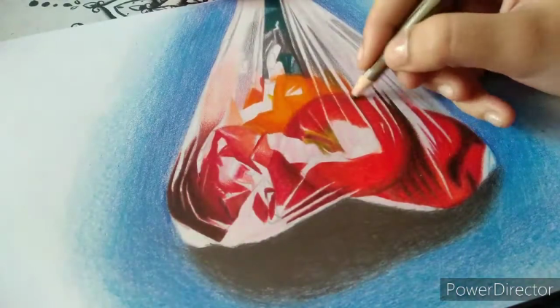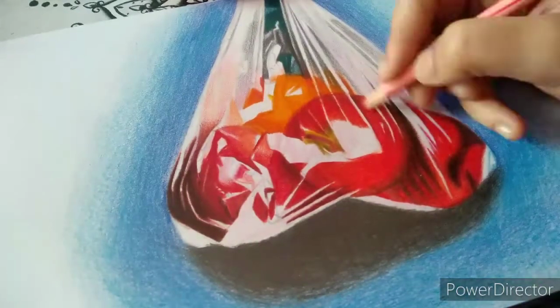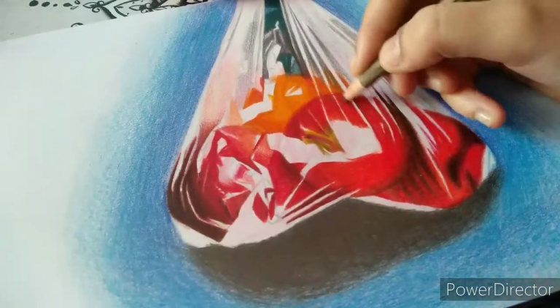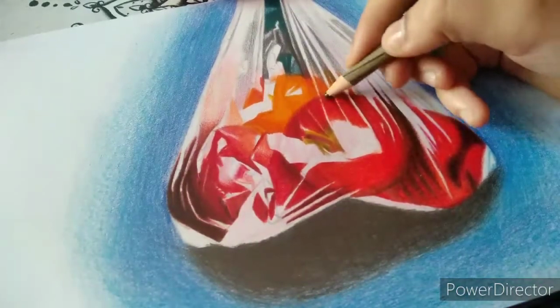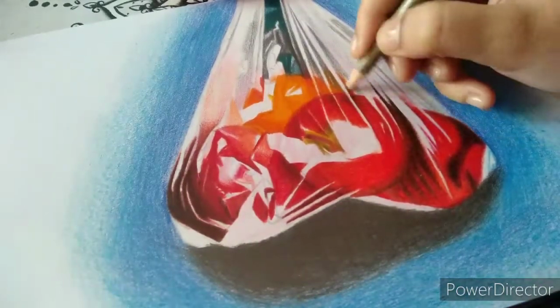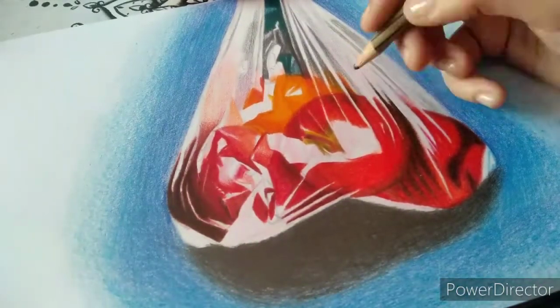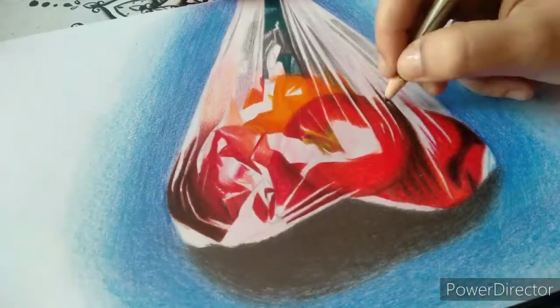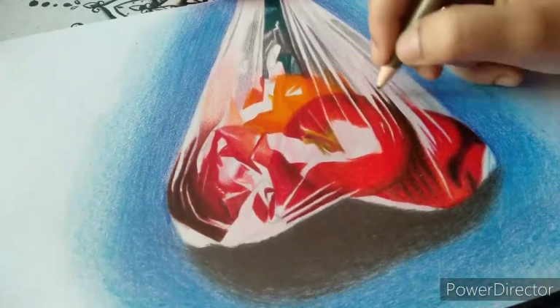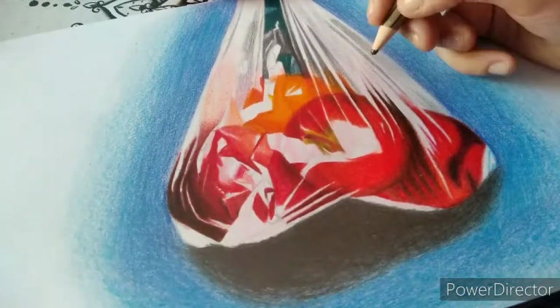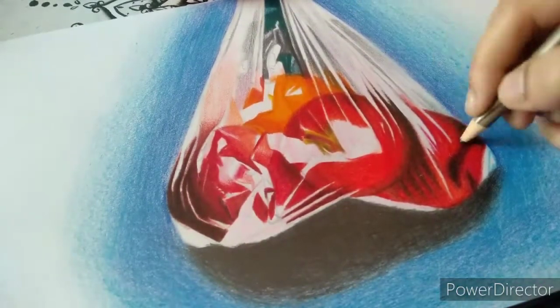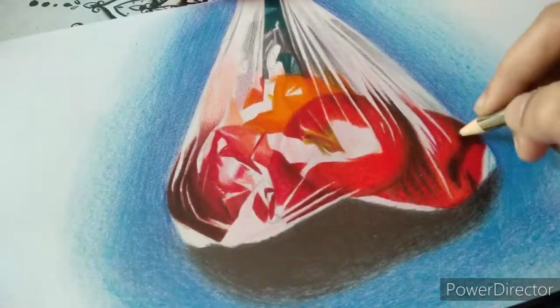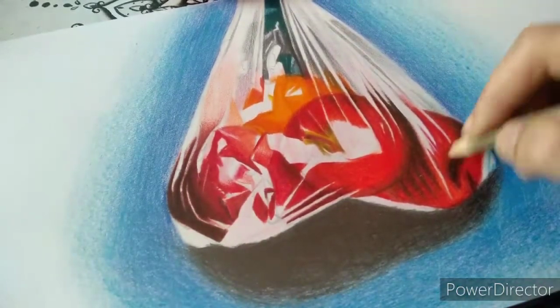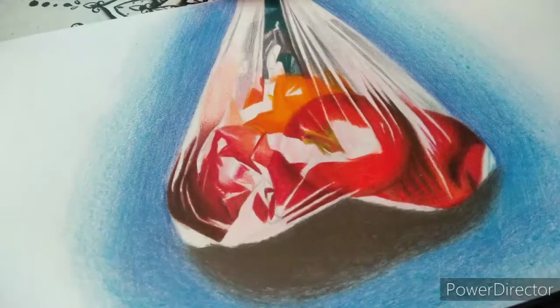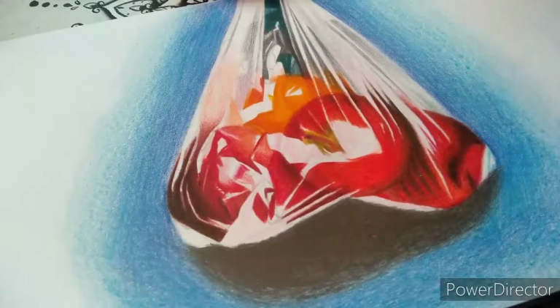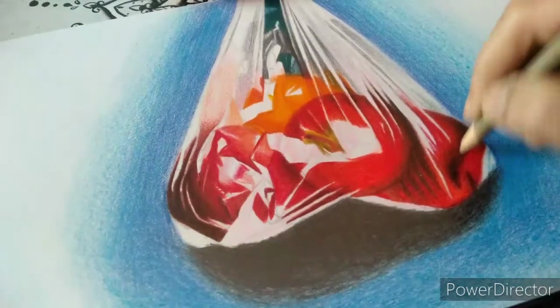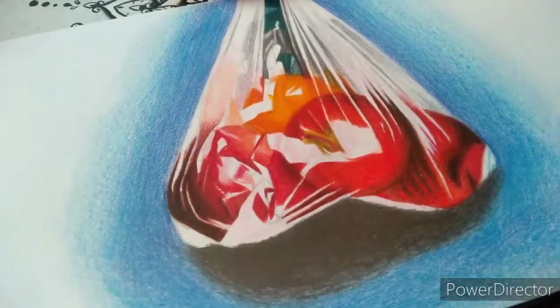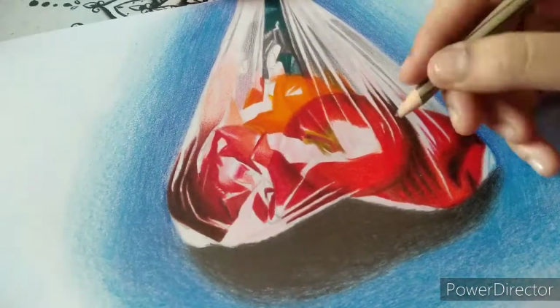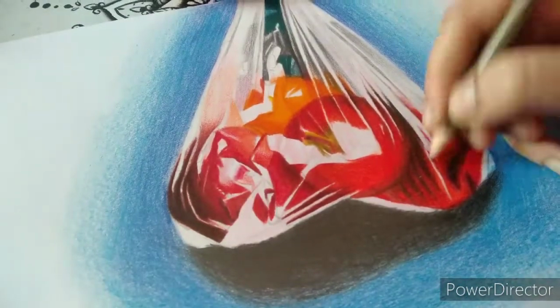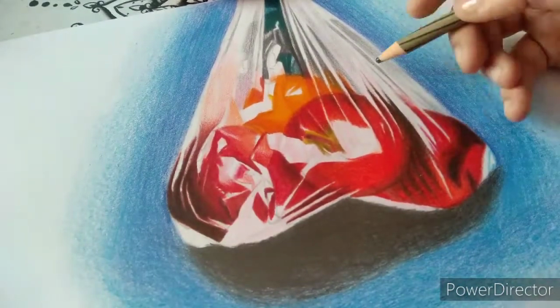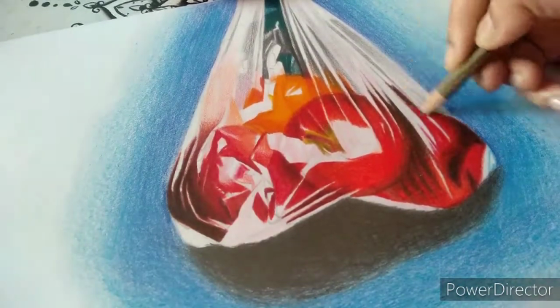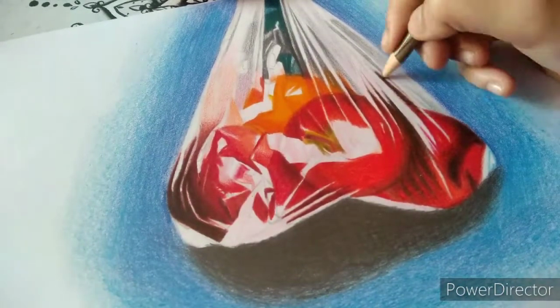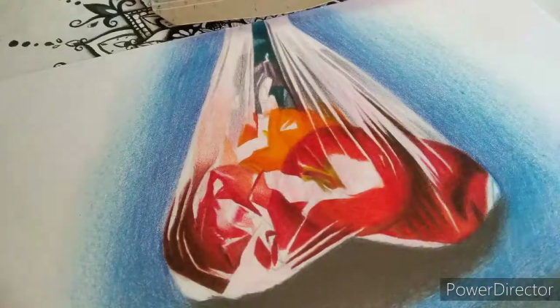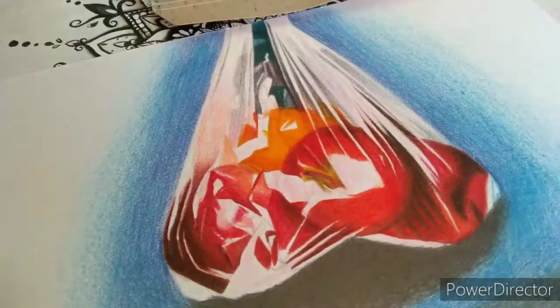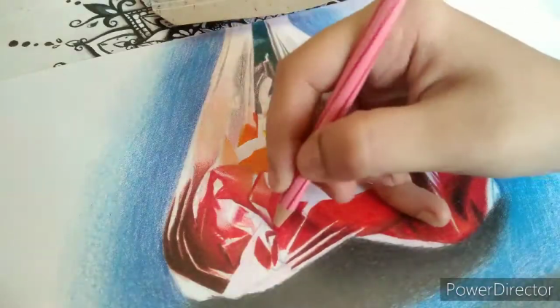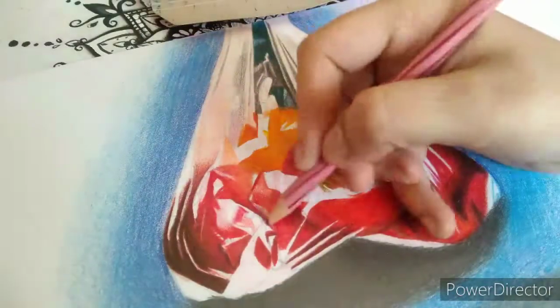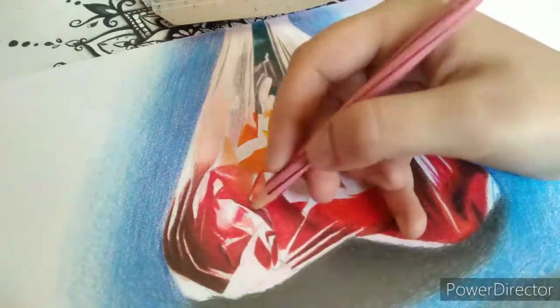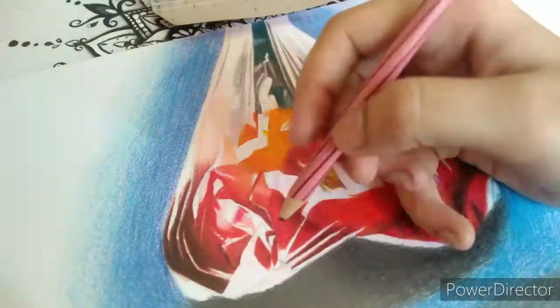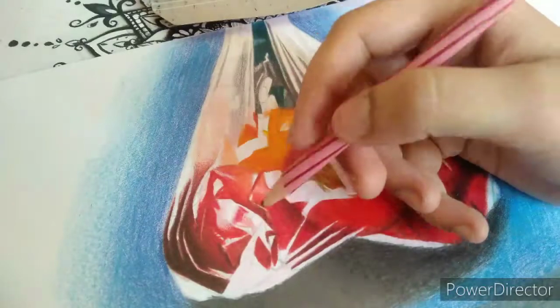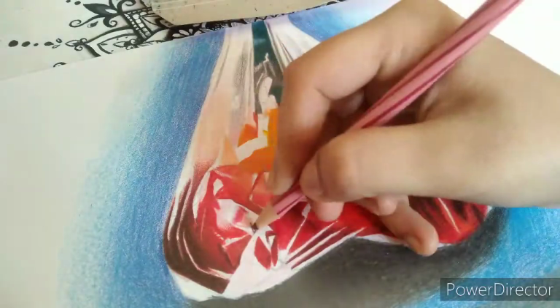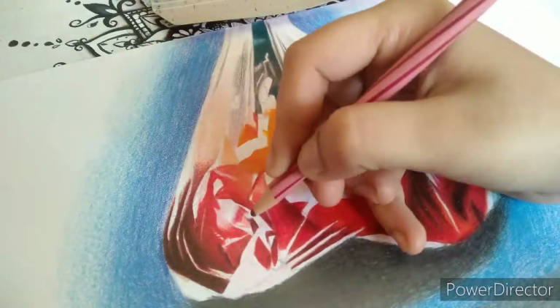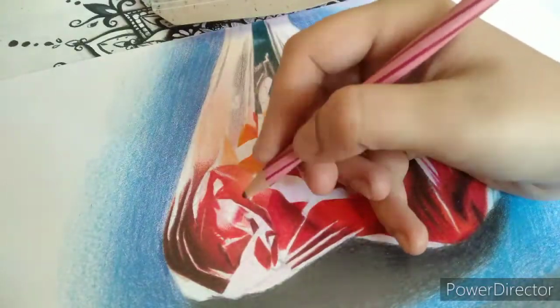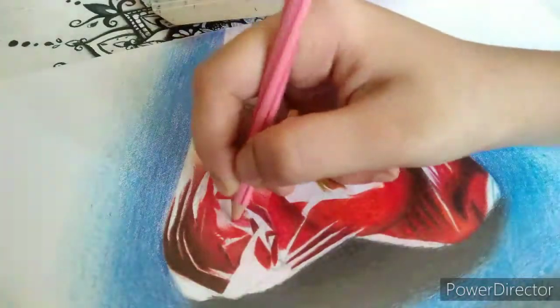Leave white space wherever necessary, because afterwards you will not be able to rub out the pencil color mark. In the case of watercolor pencil, you can paint white color over it, which you will see later in this video.